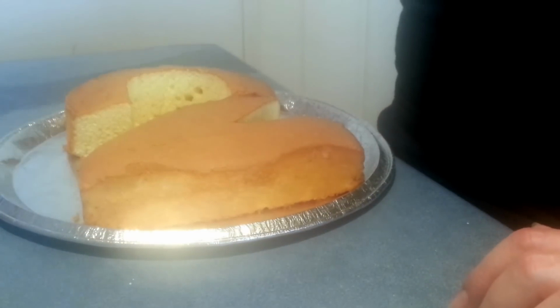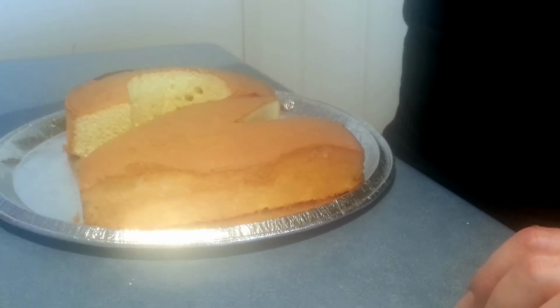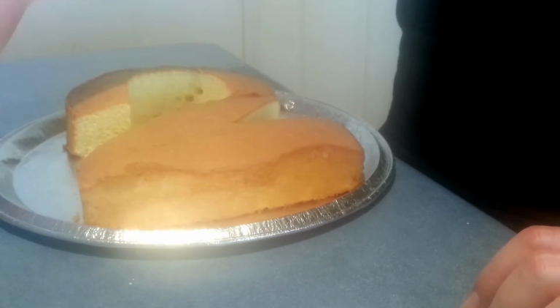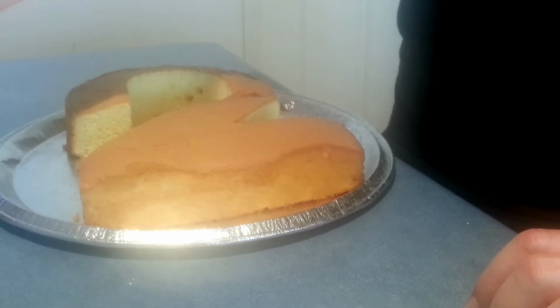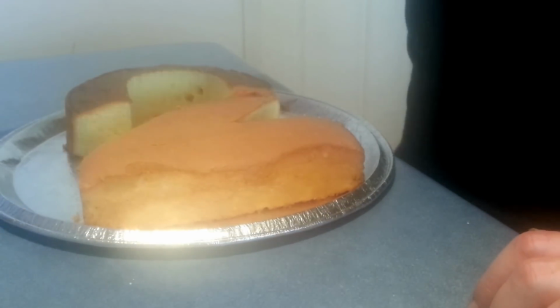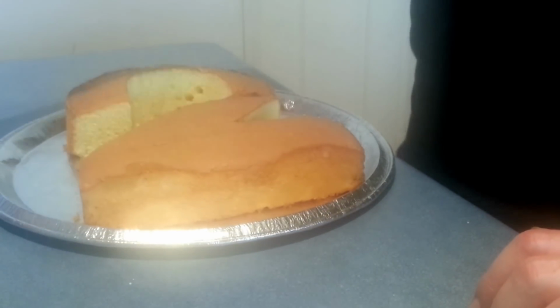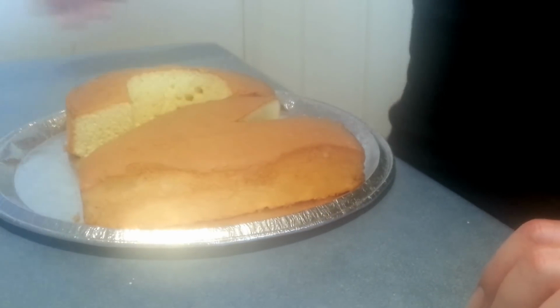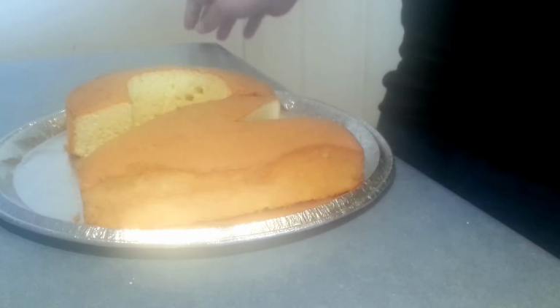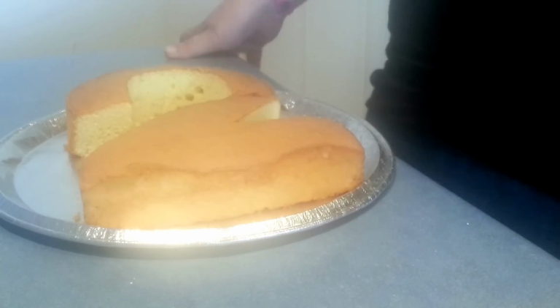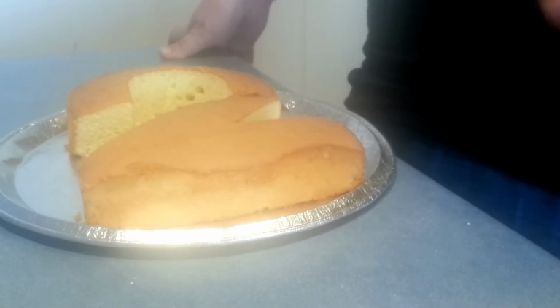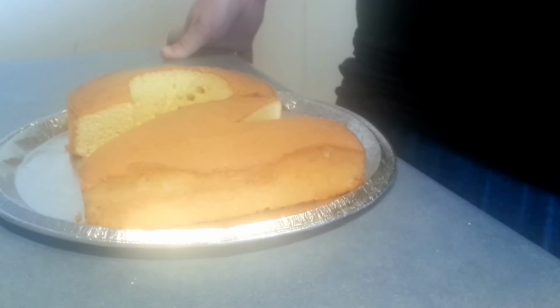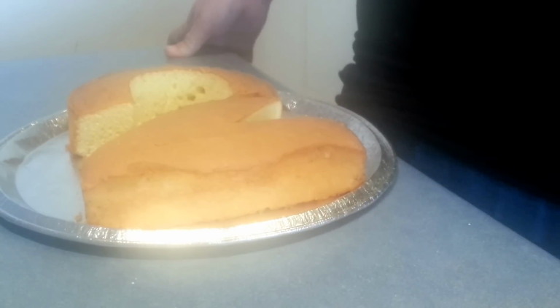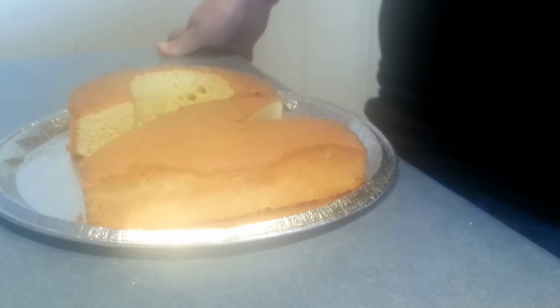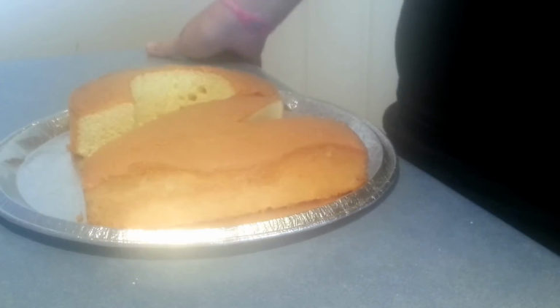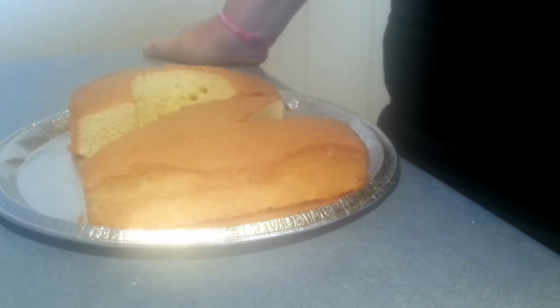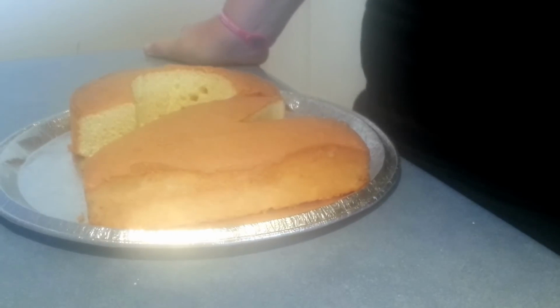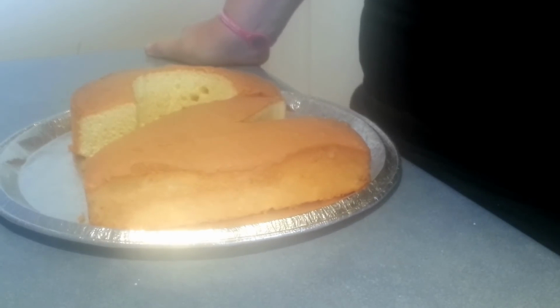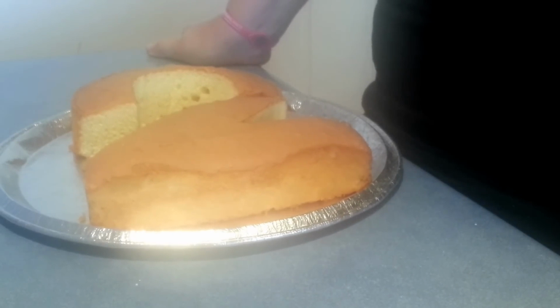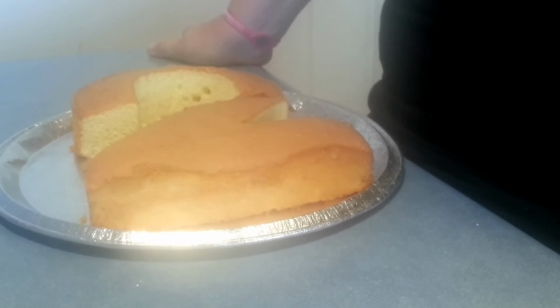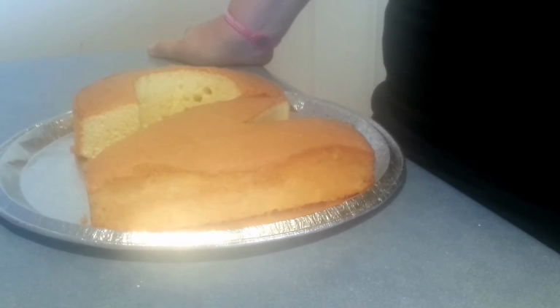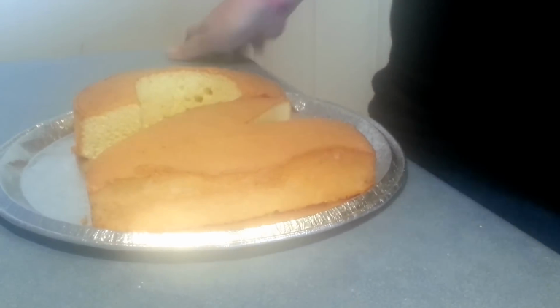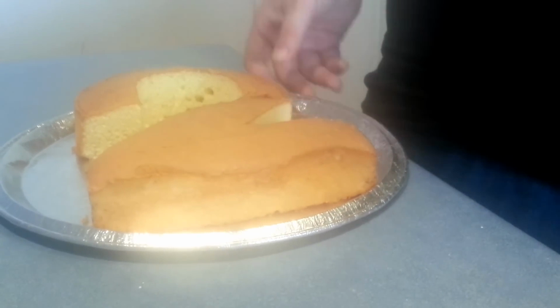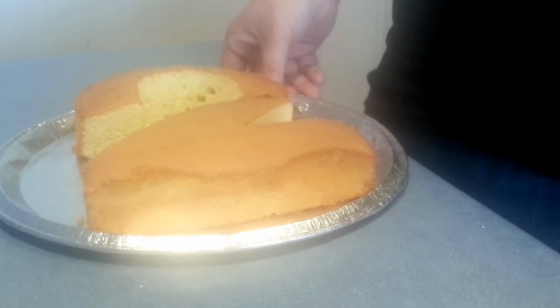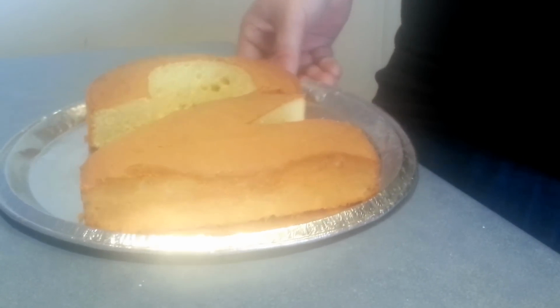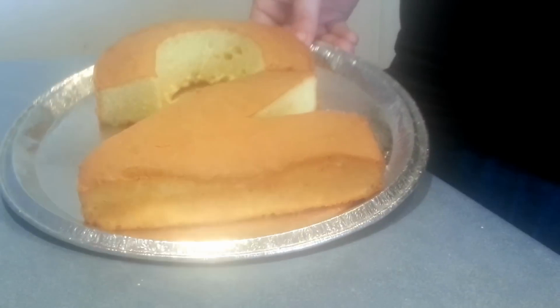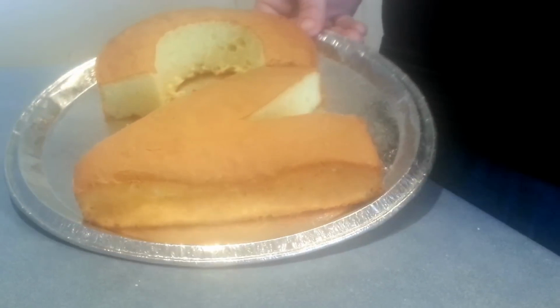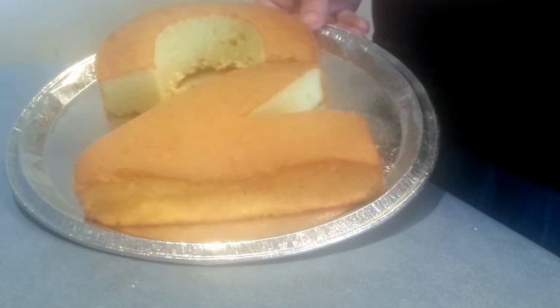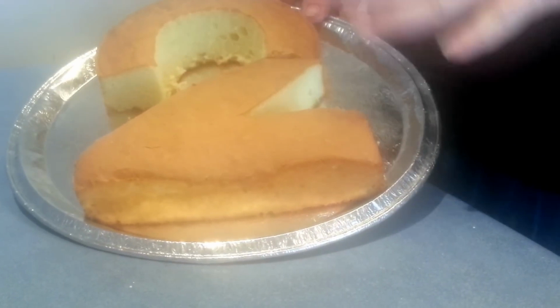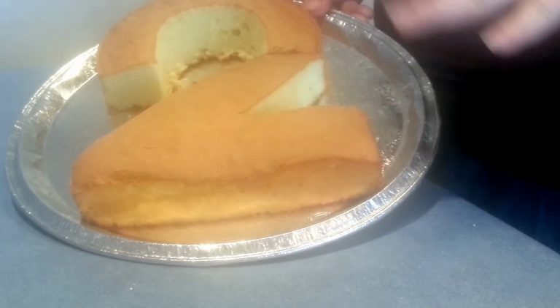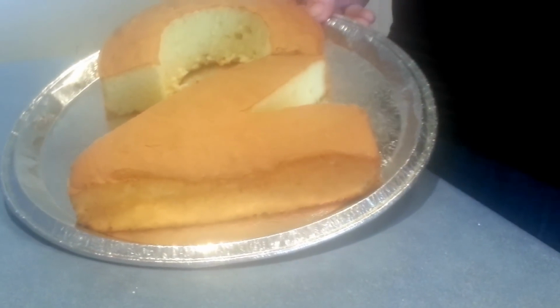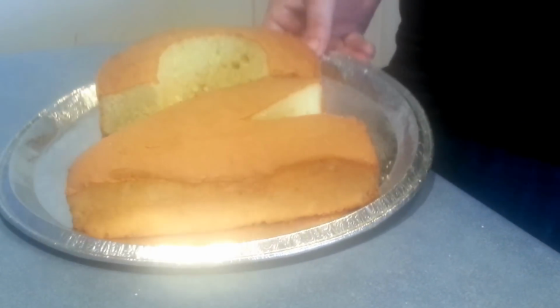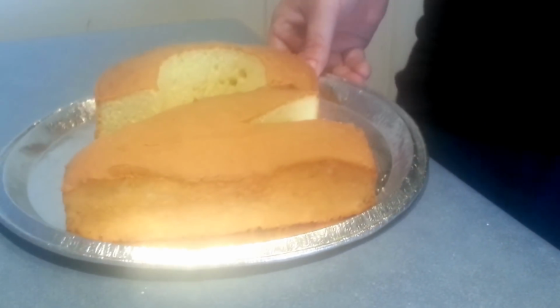If you need assistance with cutting out numbers, honestly, Google is your best friend. You will find great images on there that show you very easily how to cut this cake out.